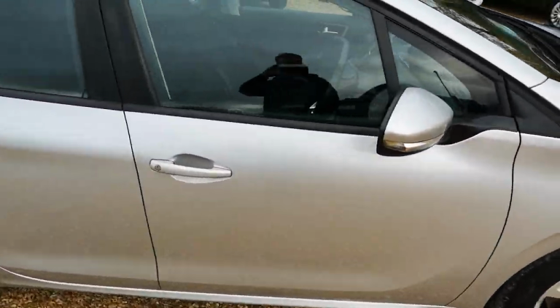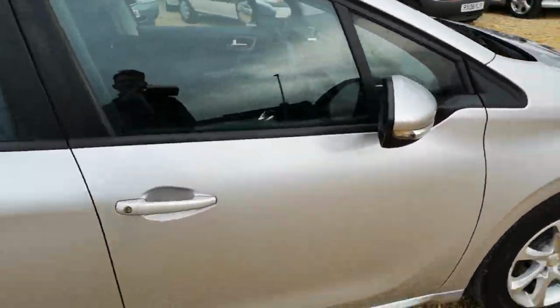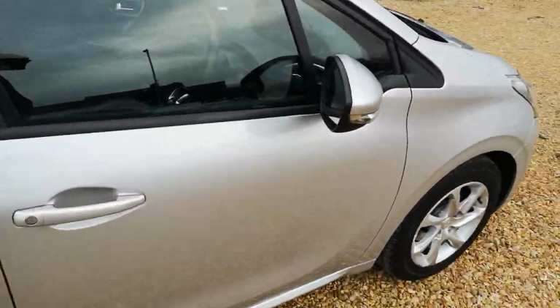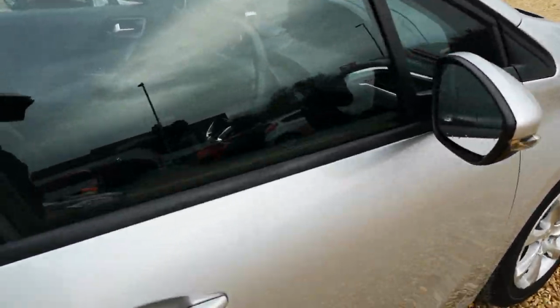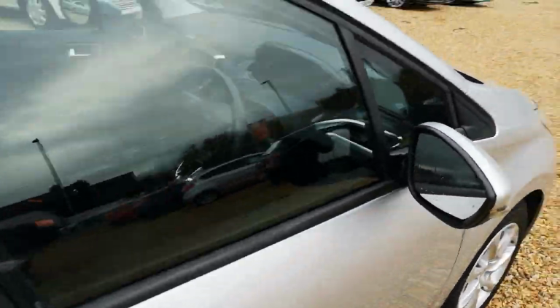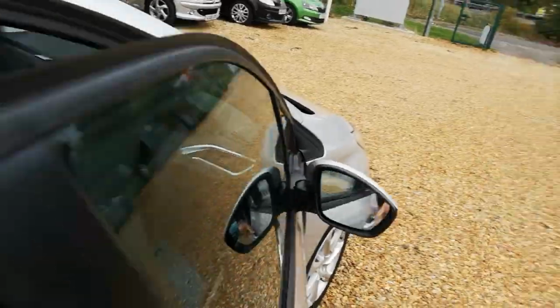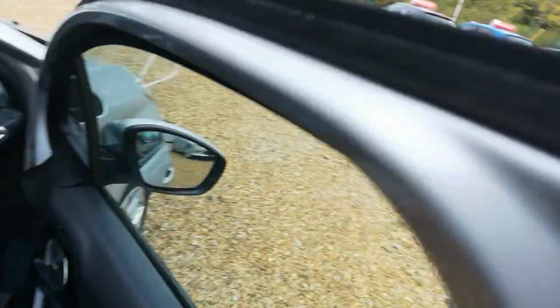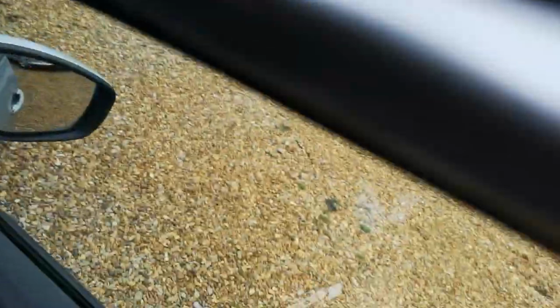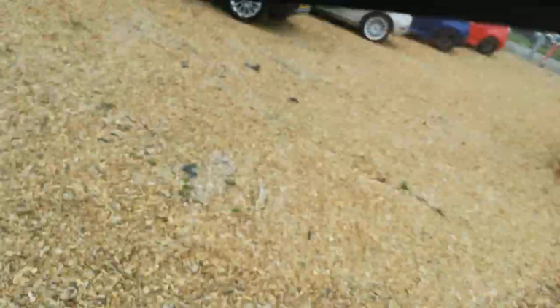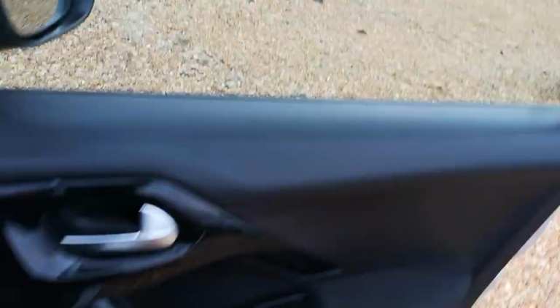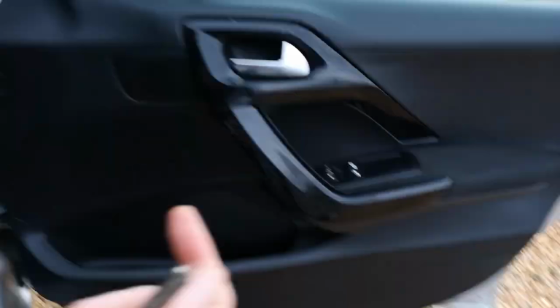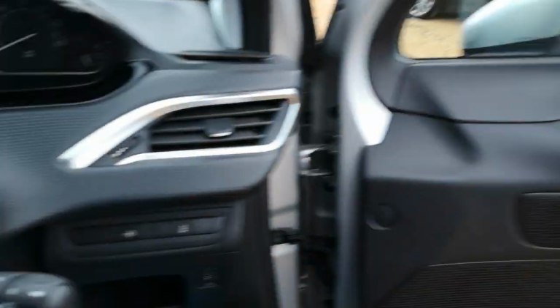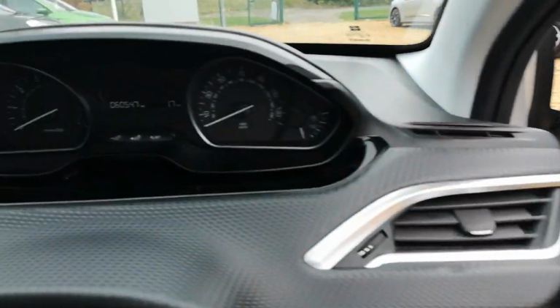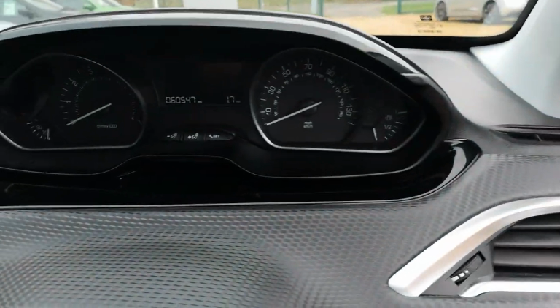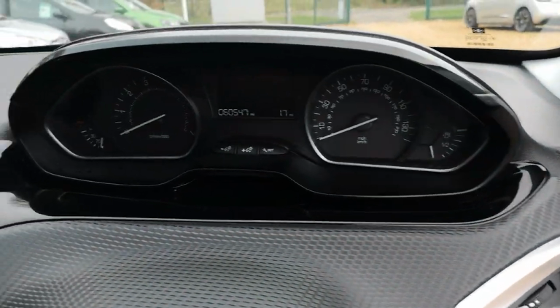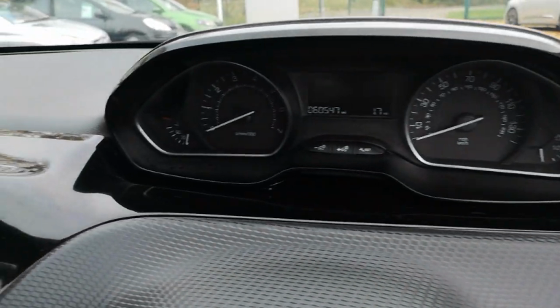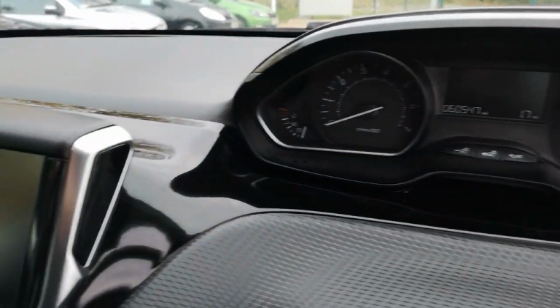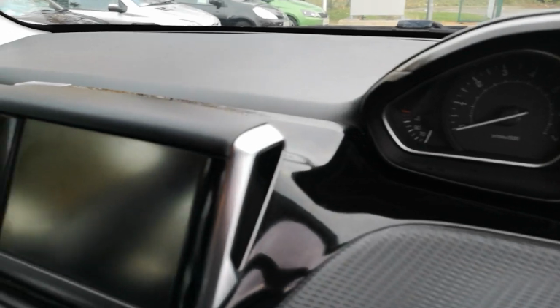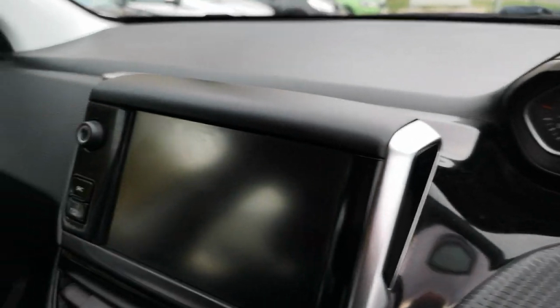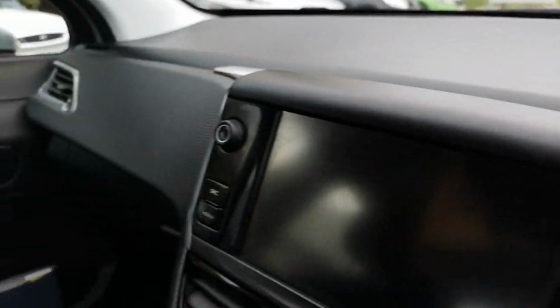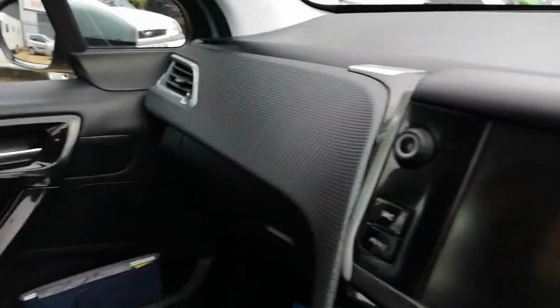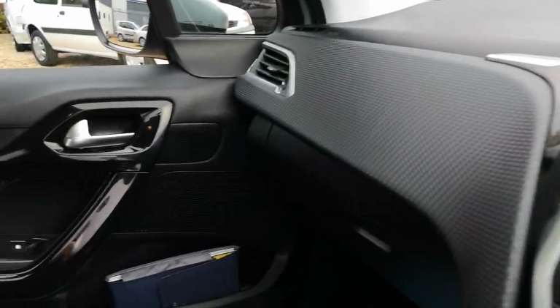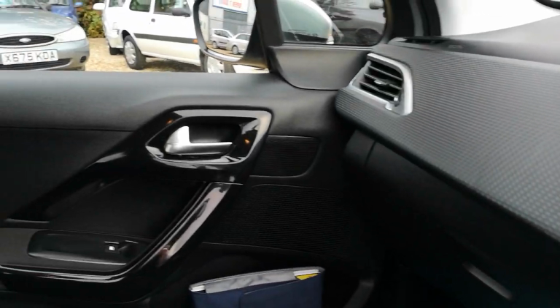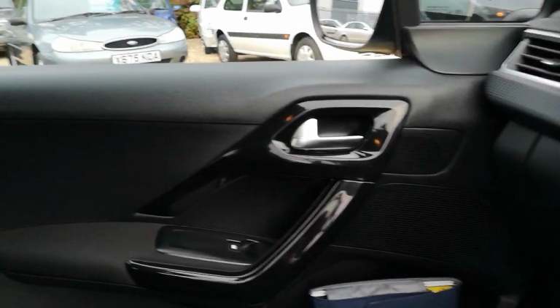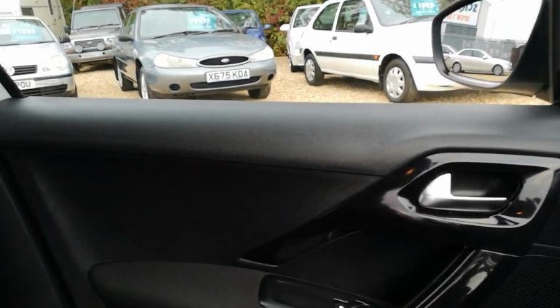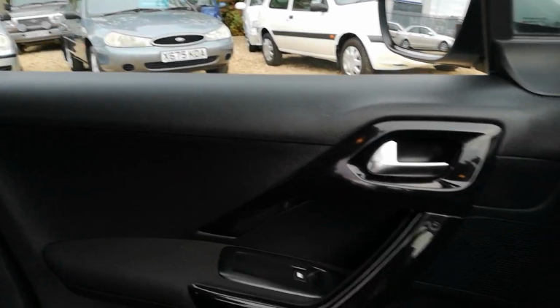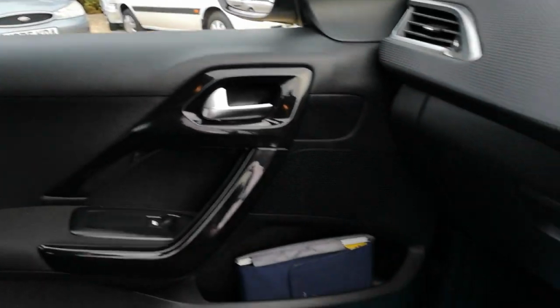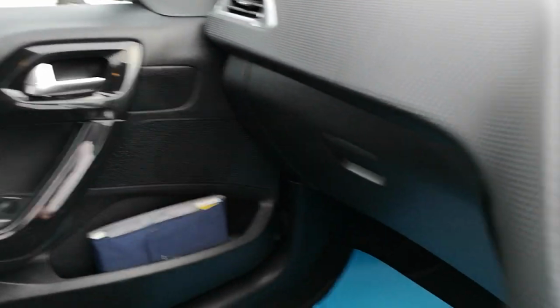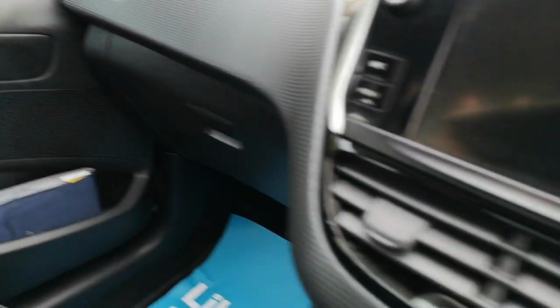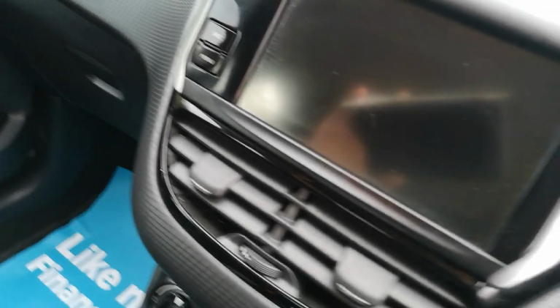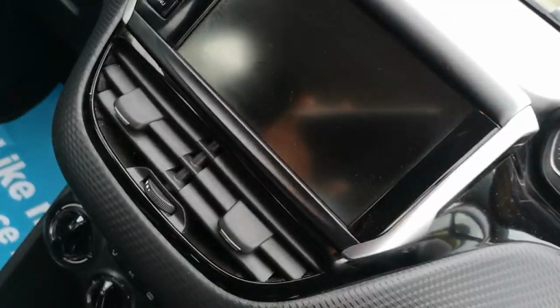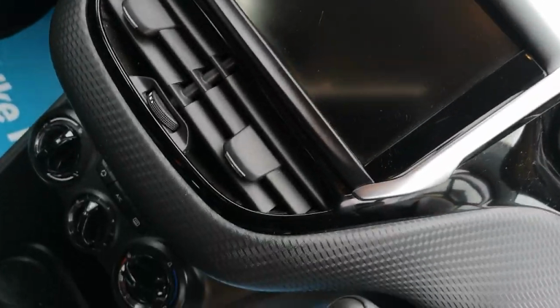I'll just quickly show you inside. As always, all the vehicles come with a fresh full service, 12 months MOT, and 6 months warranty, which is obviously extendable.